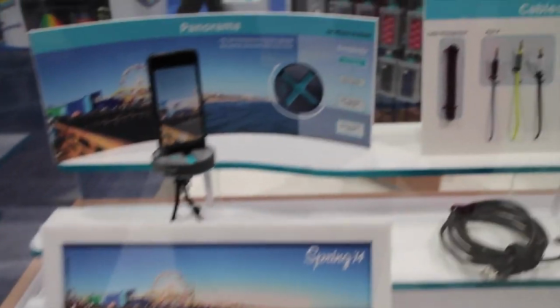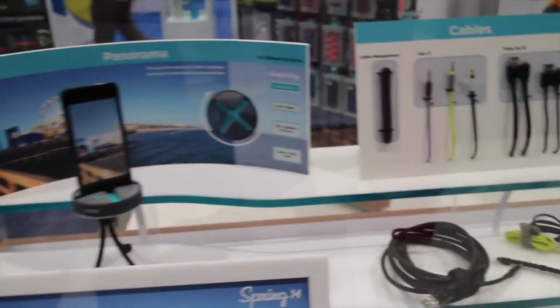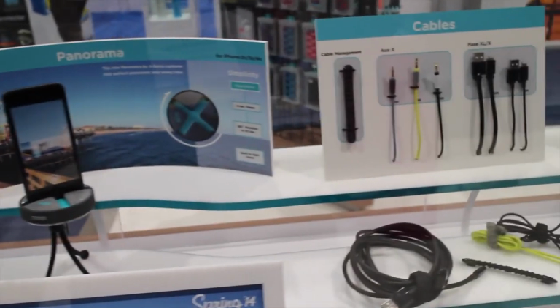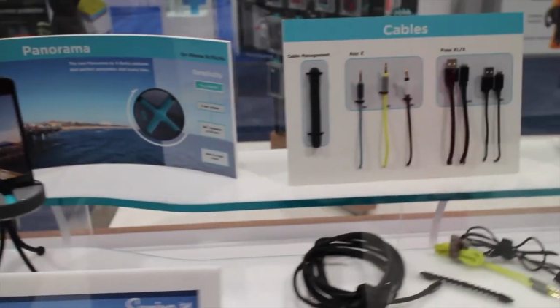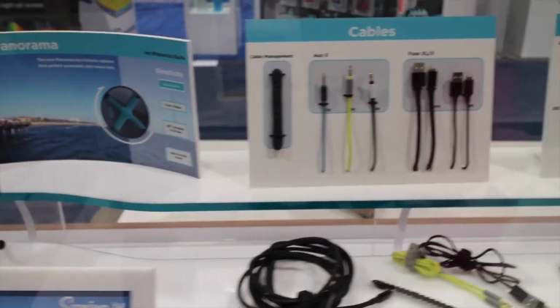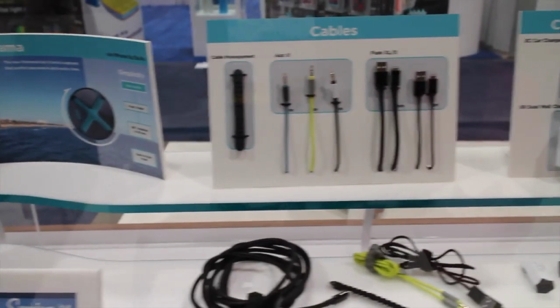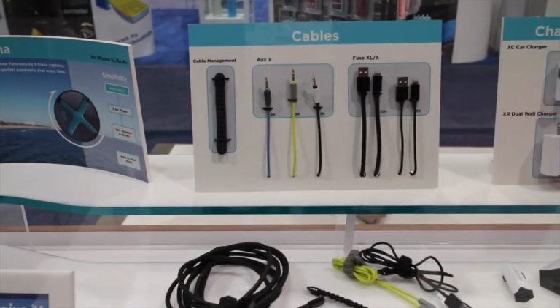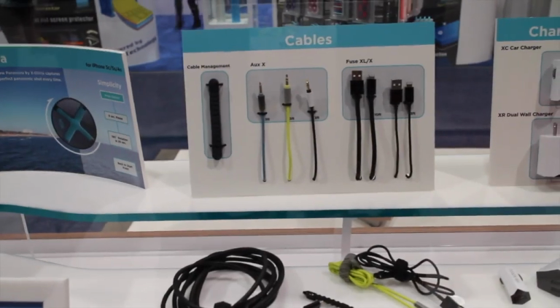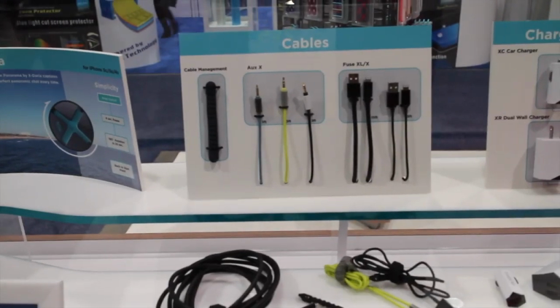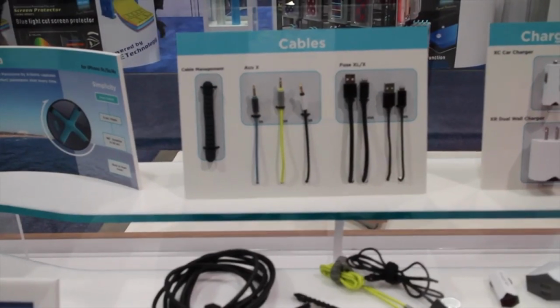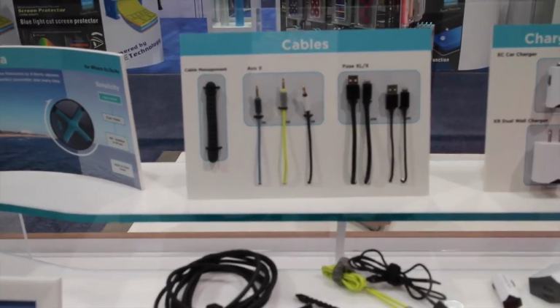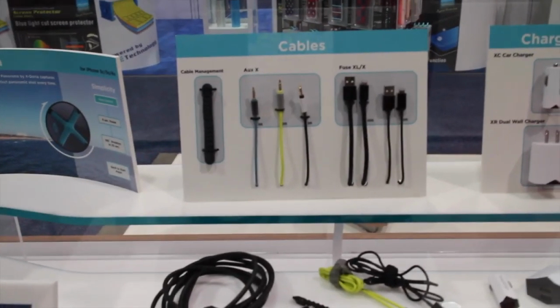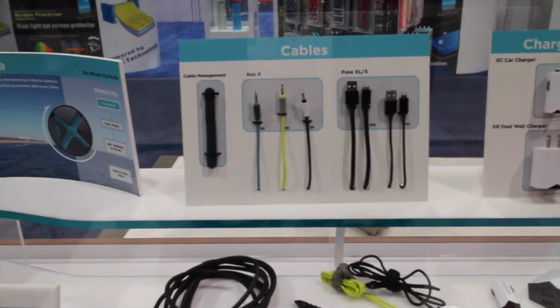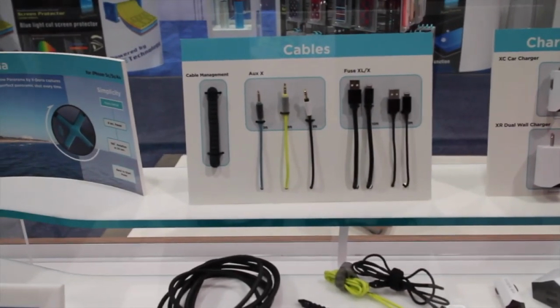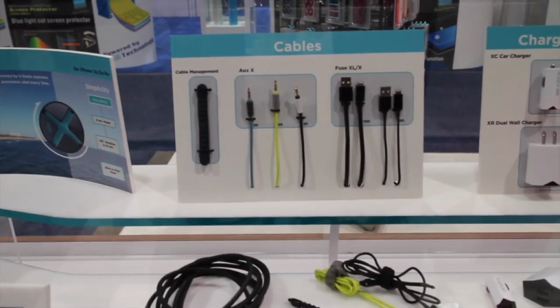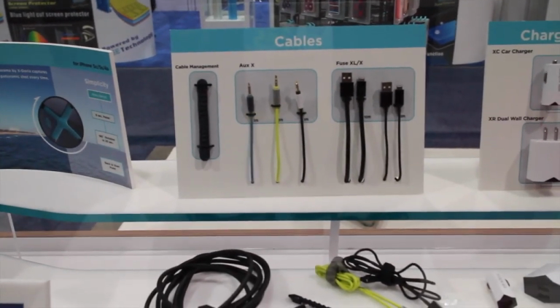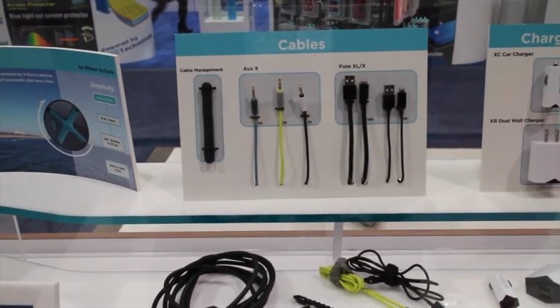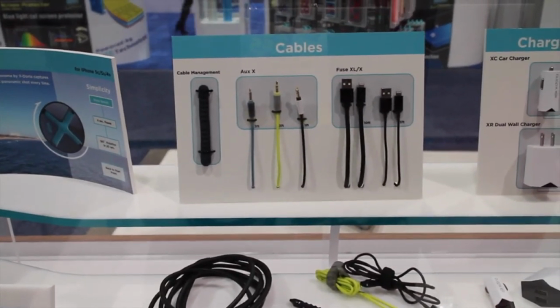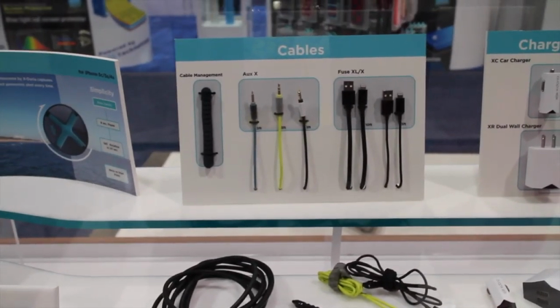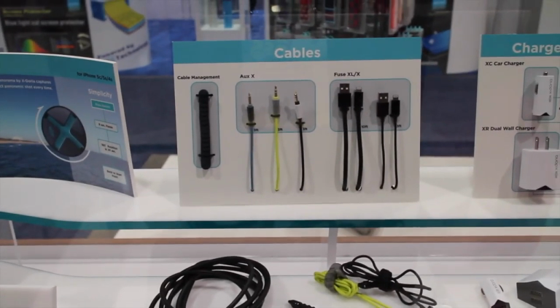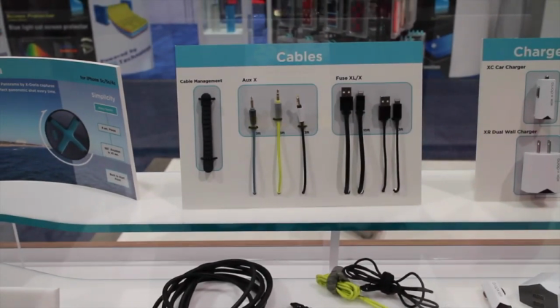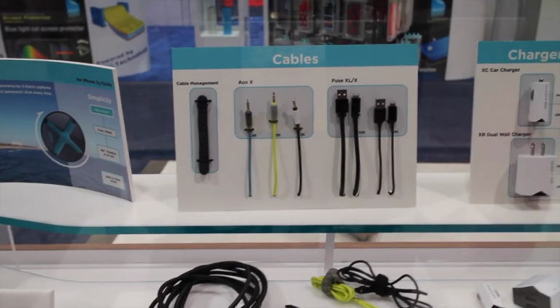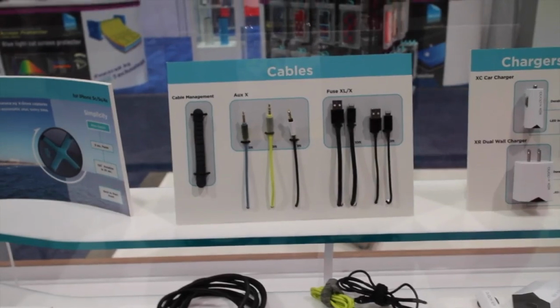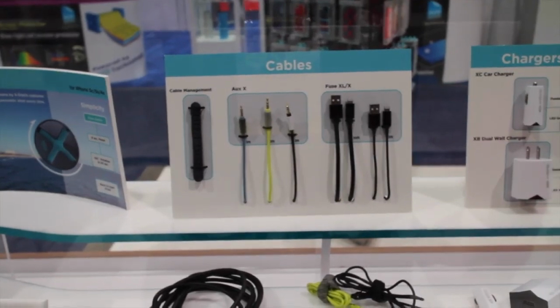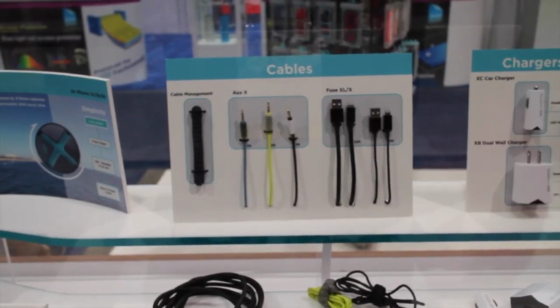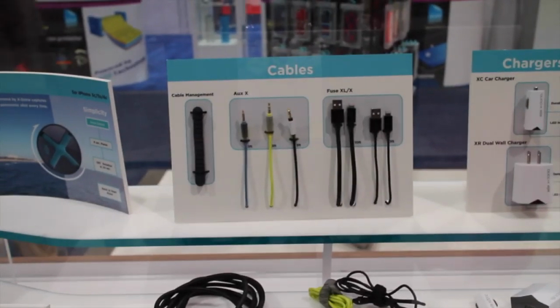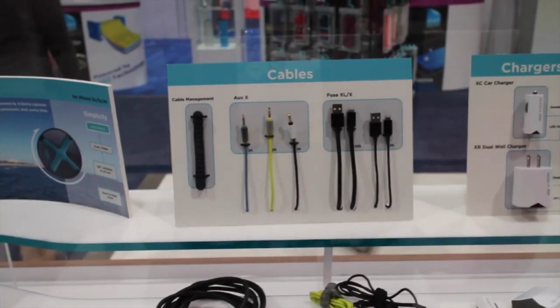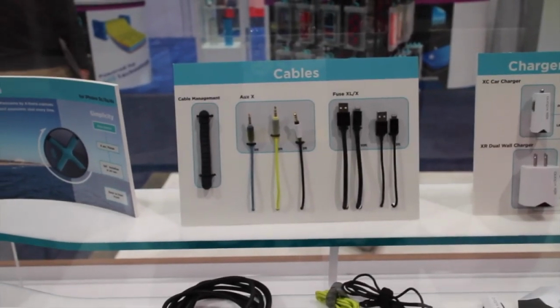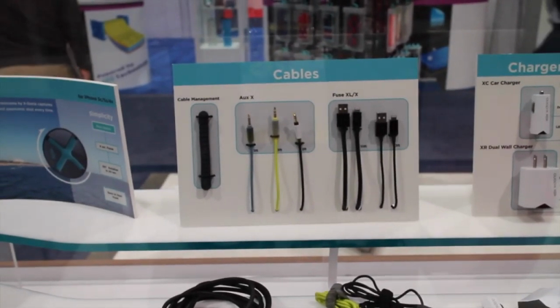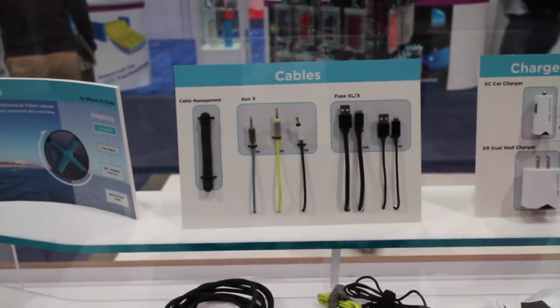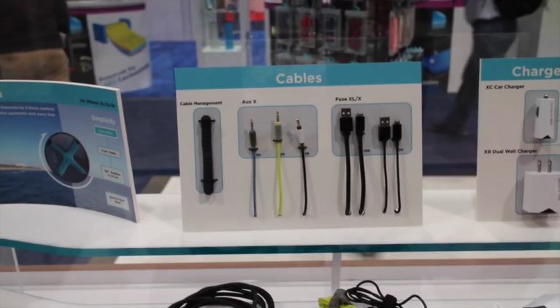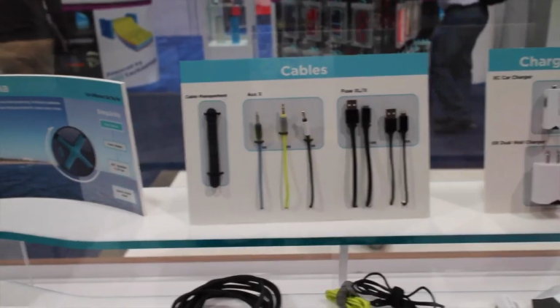They're also releasing a bunch of new cables, all coming with a special cable management style system. You'll see lightning and auxiliary as well.